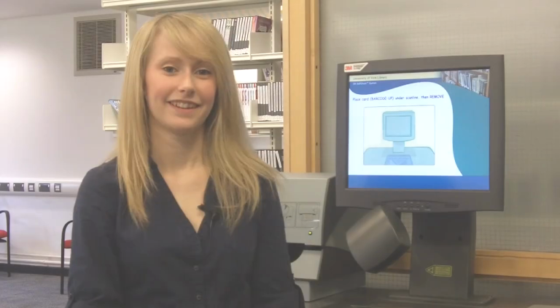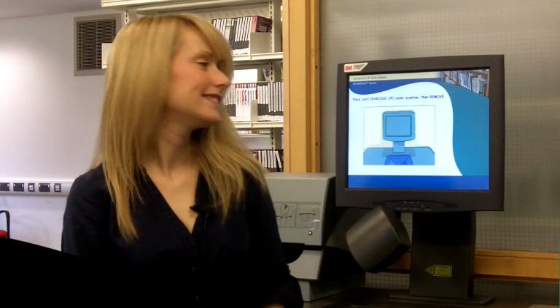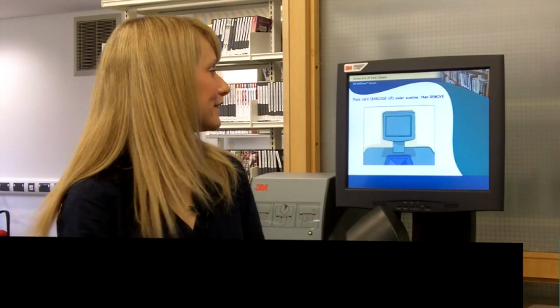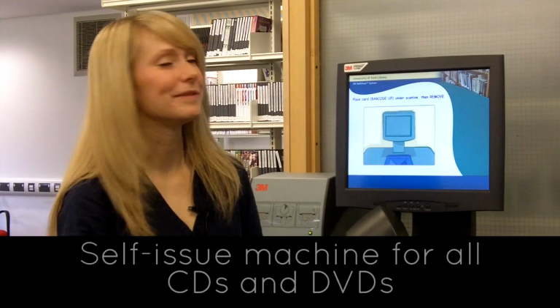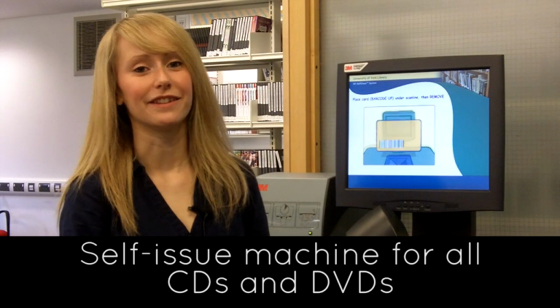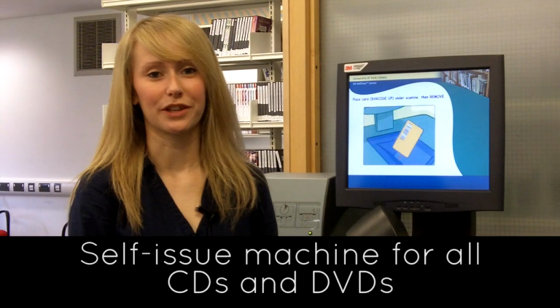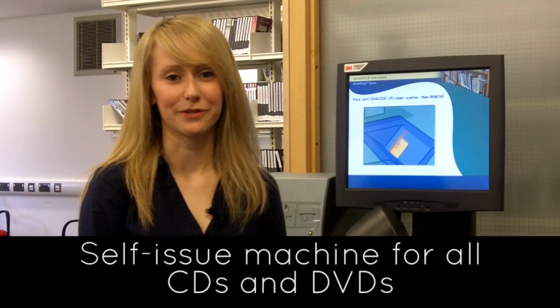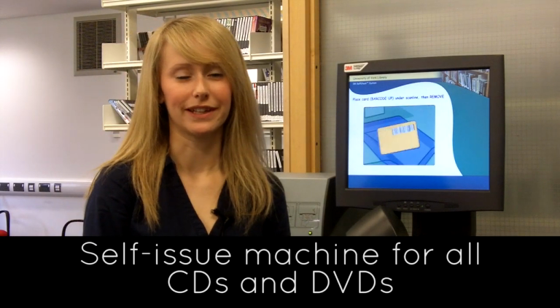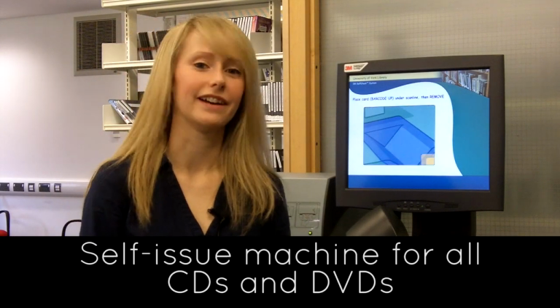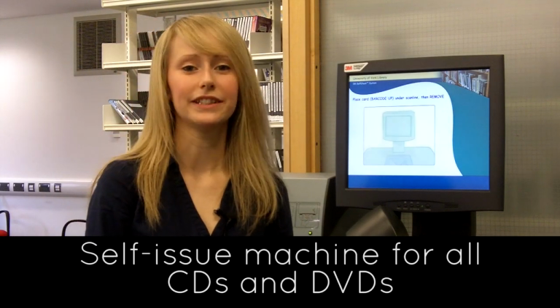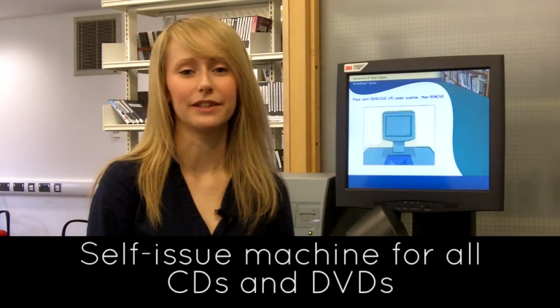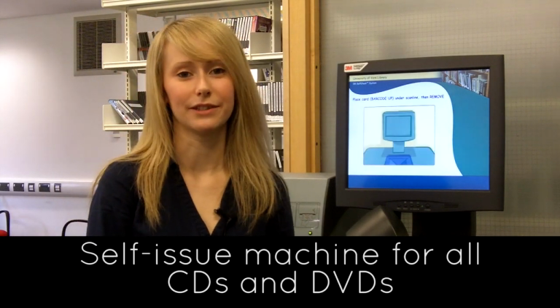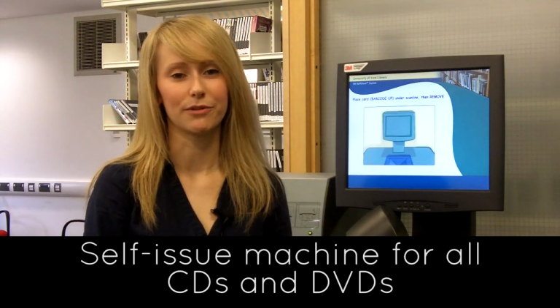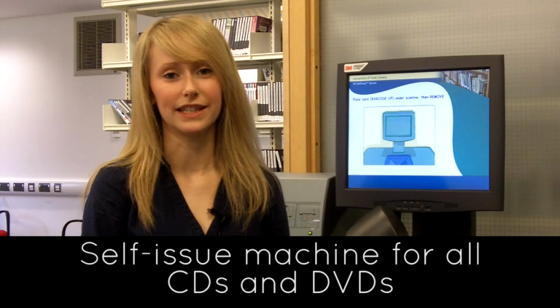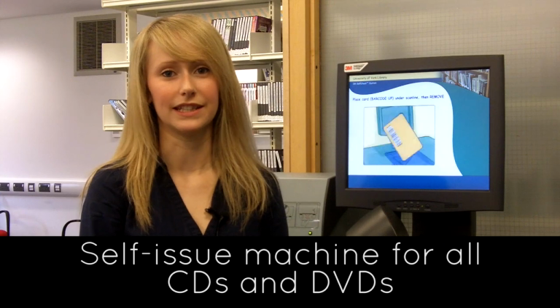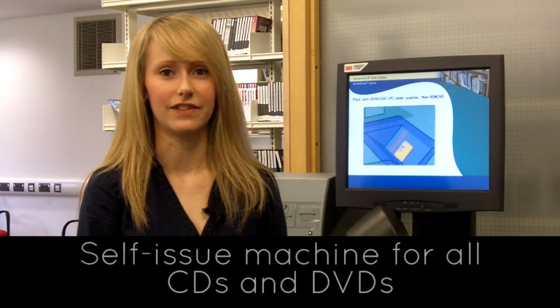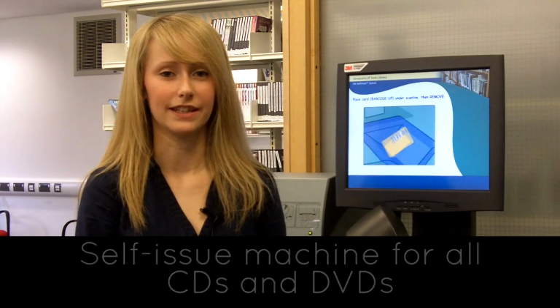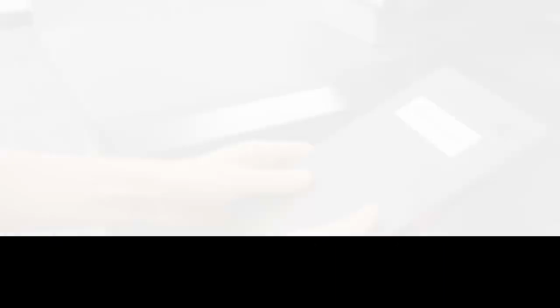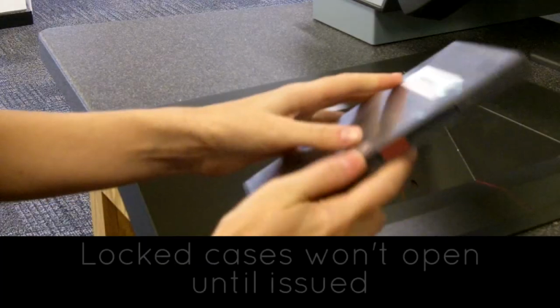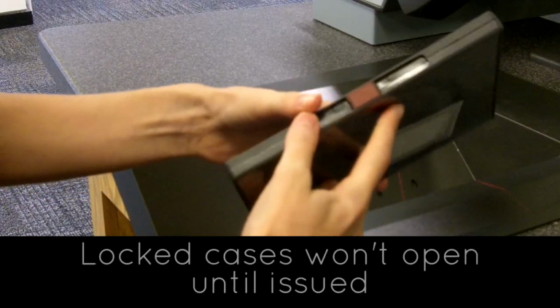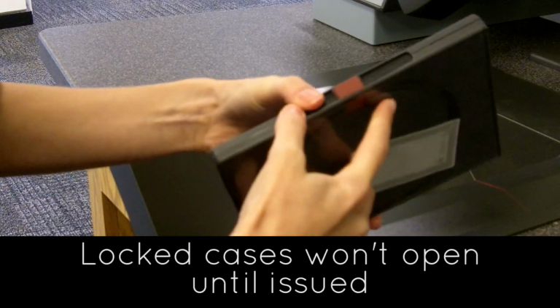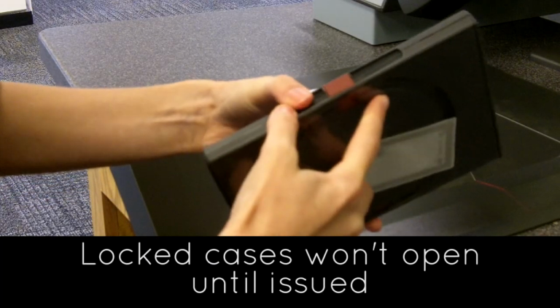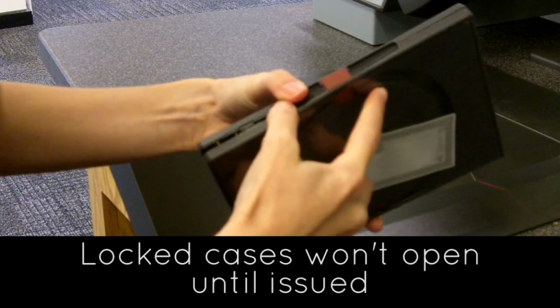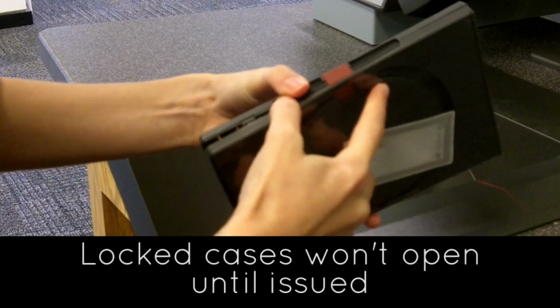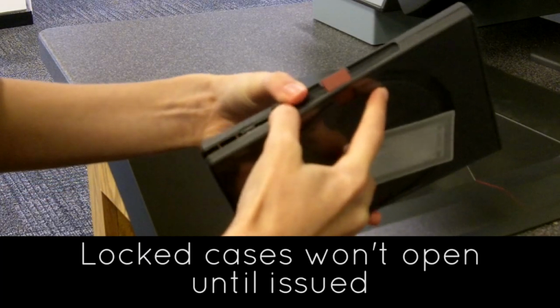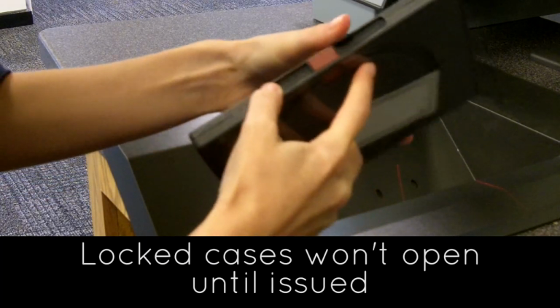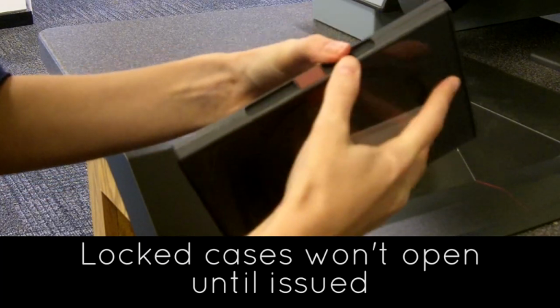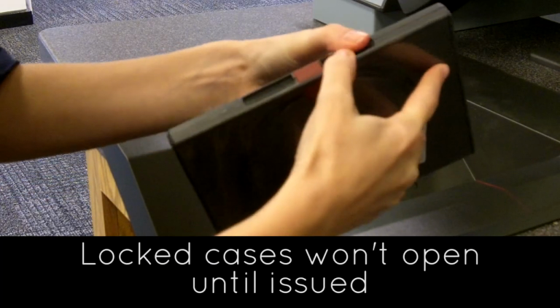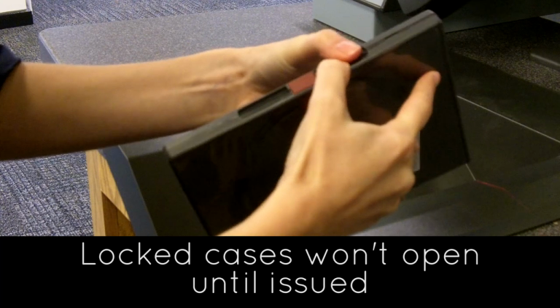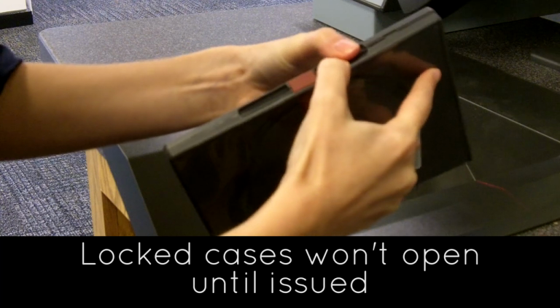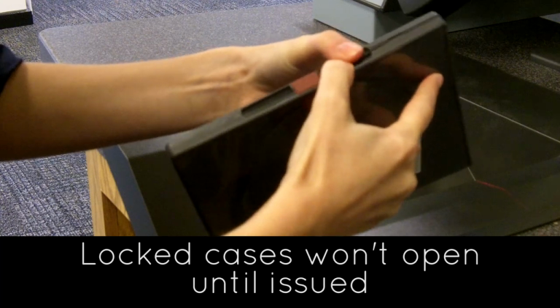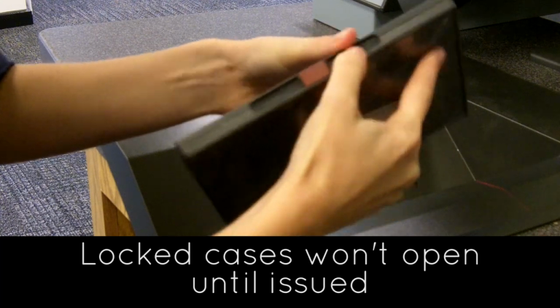This is a self-issue machine in the audiovisual suite. You'll need to use it to issue all CDs and DVDs. The CDs and DVDs are in locked cases and they won't open until you've issued them here.